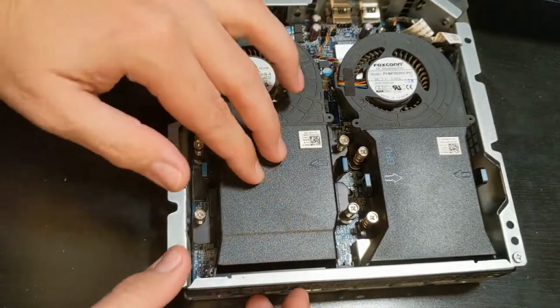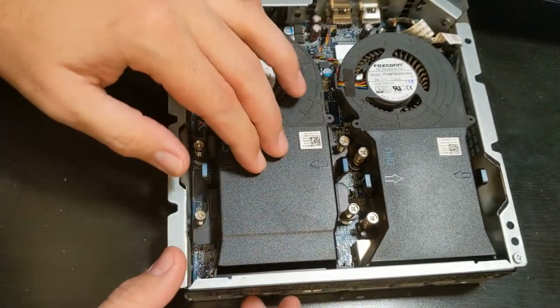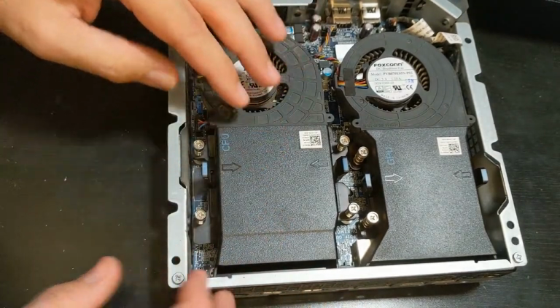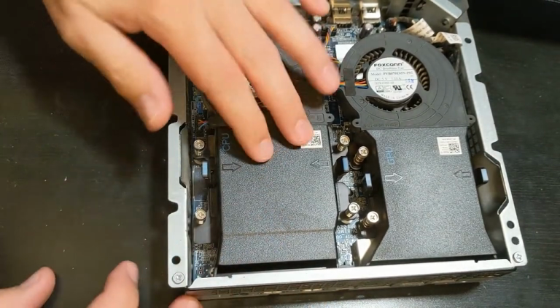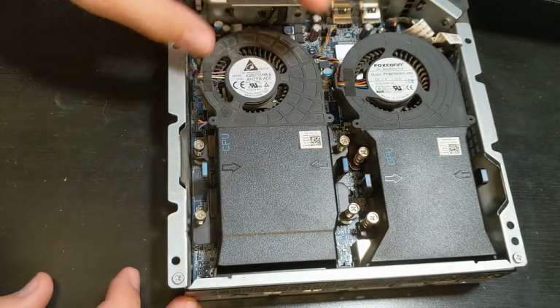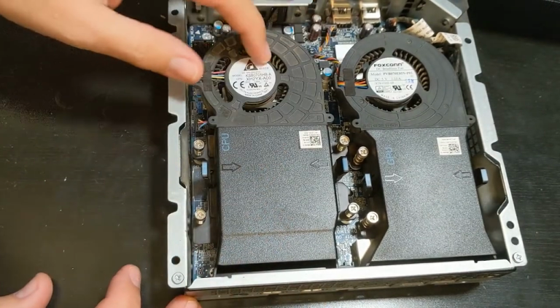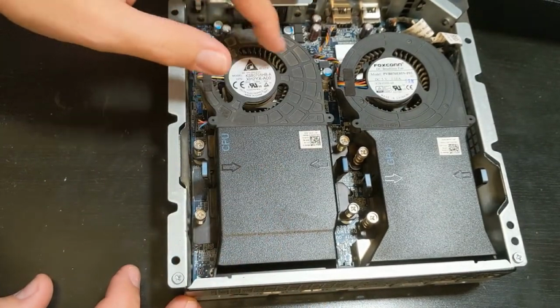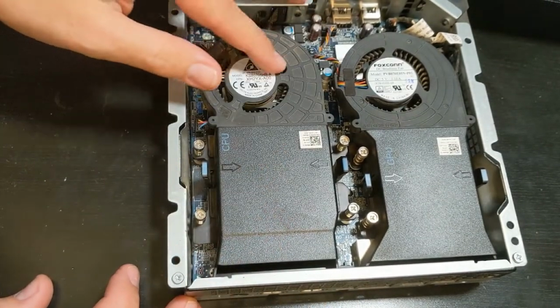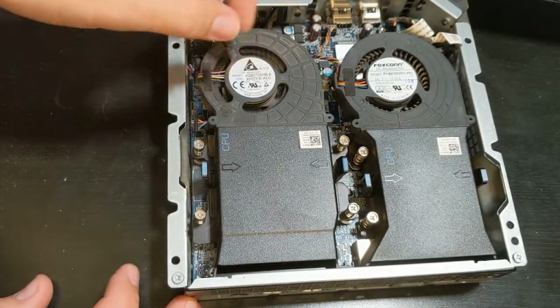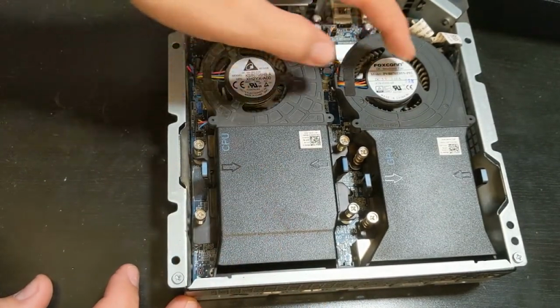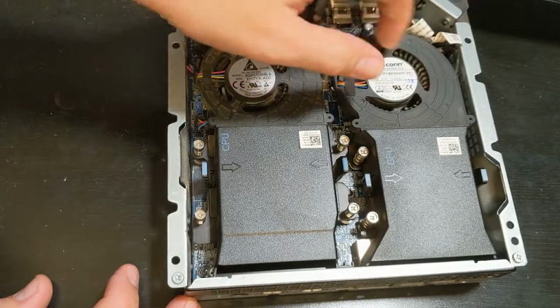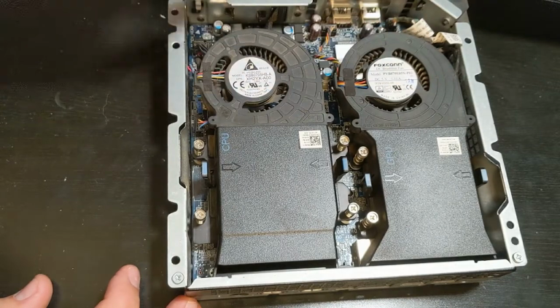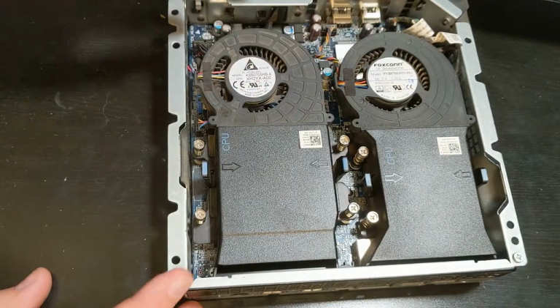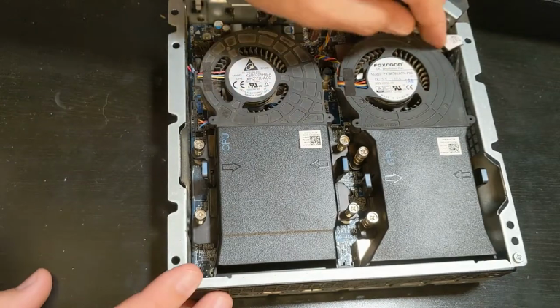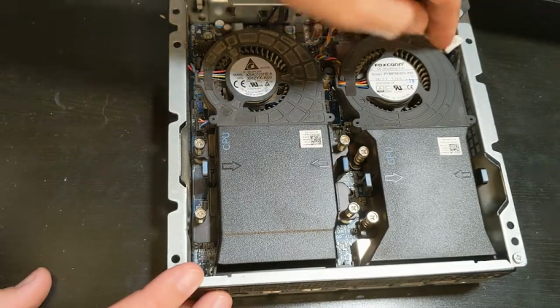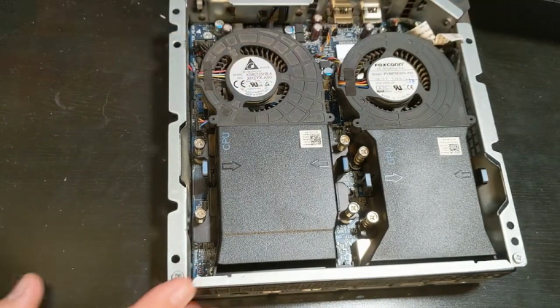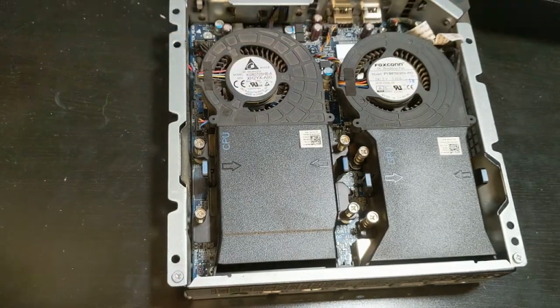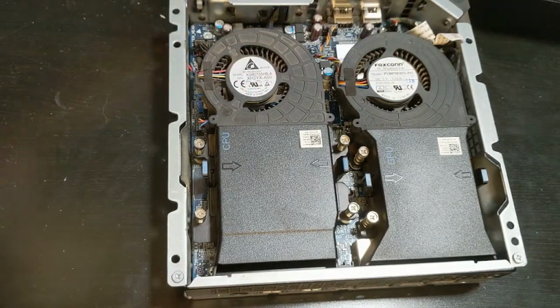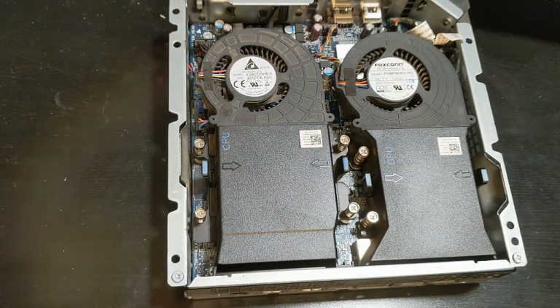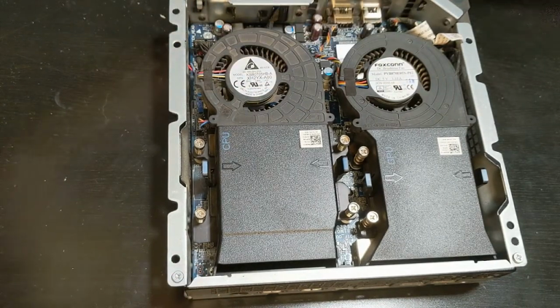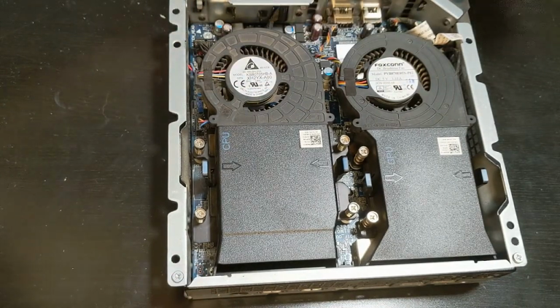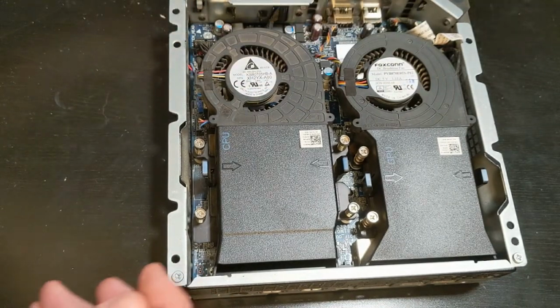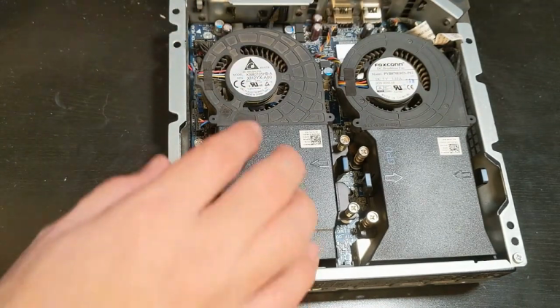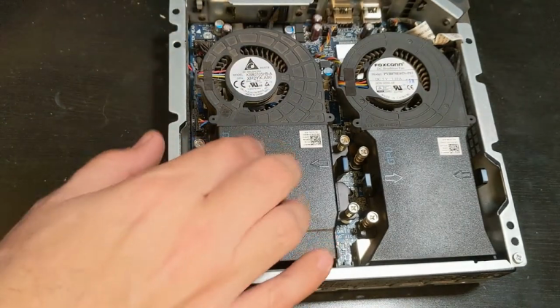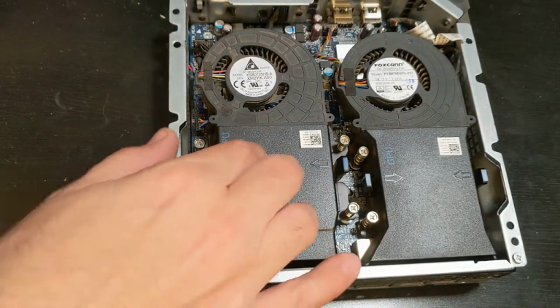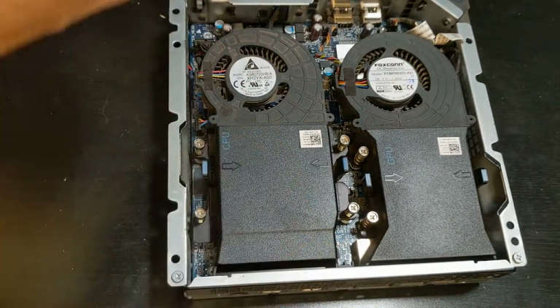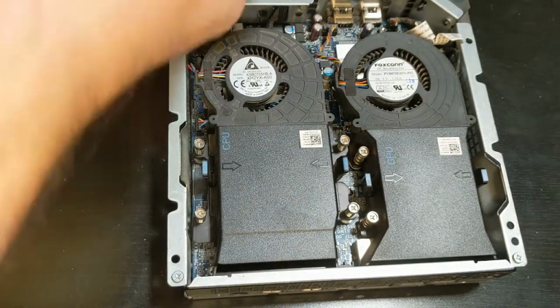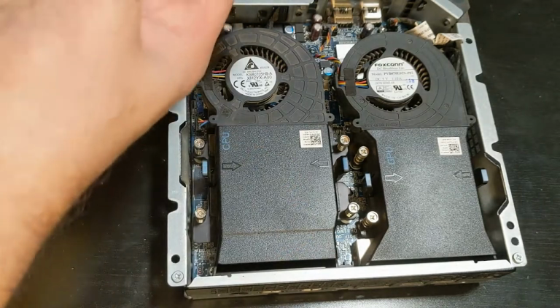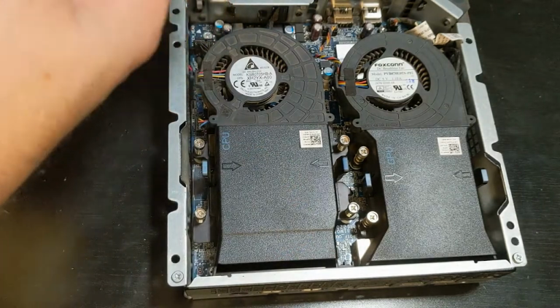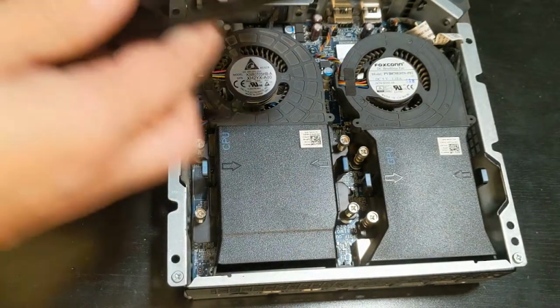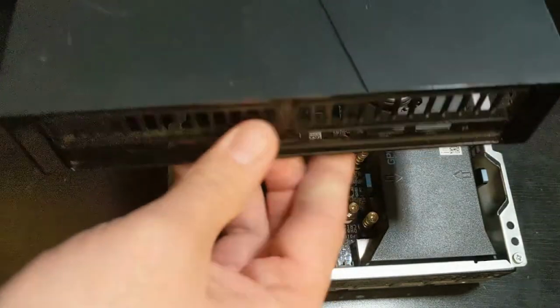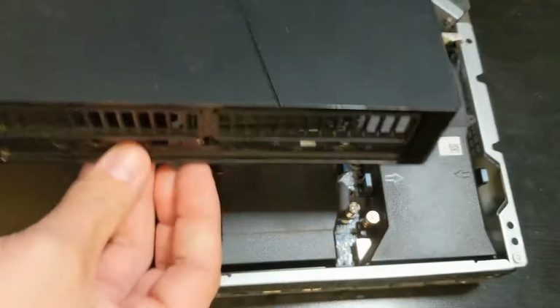Now let's get our cover on there, make sure it snaps into place, and confirm the fans can still move. Now we can put the bottom cover back on once we get that all done.